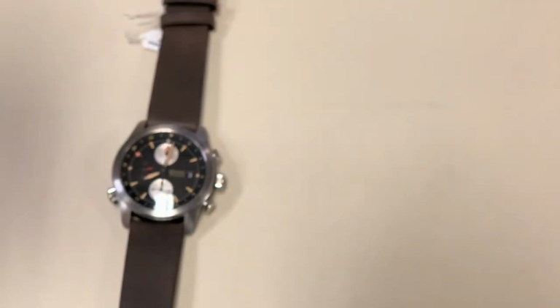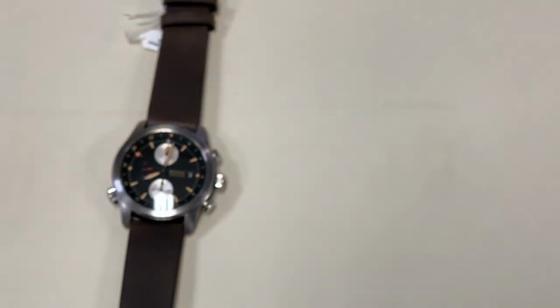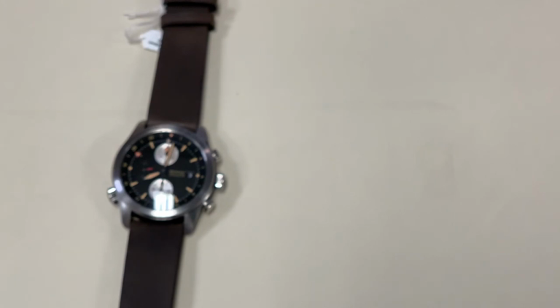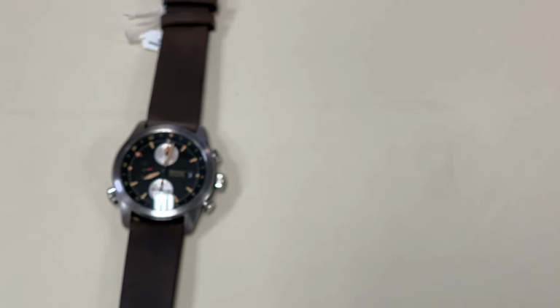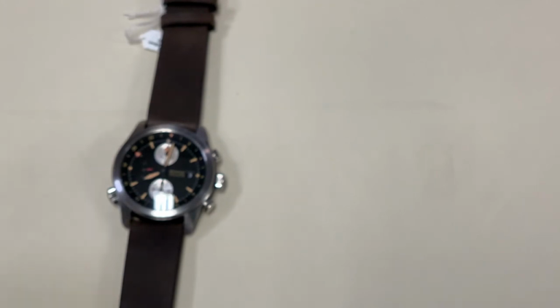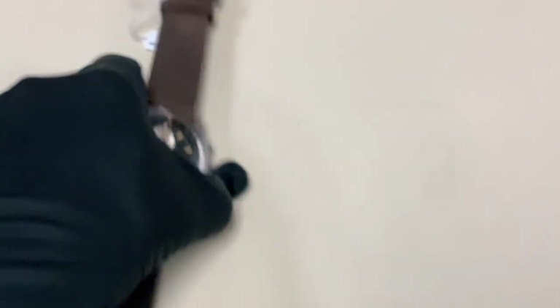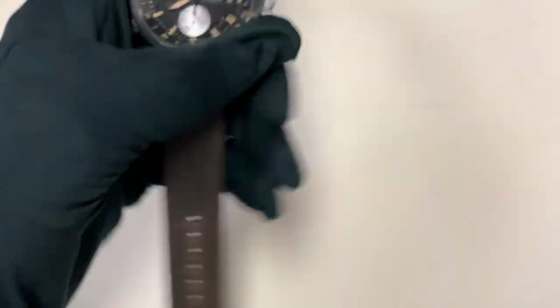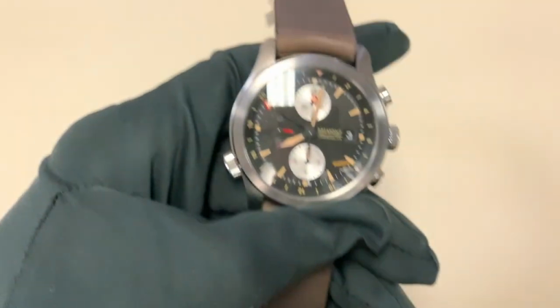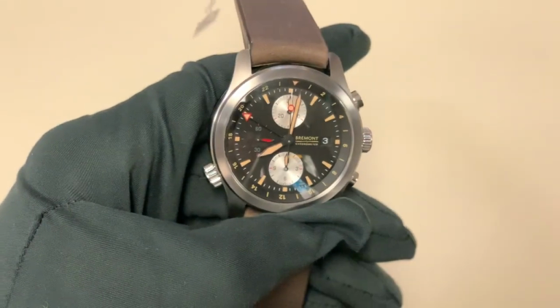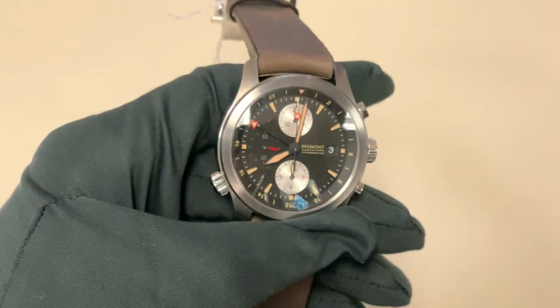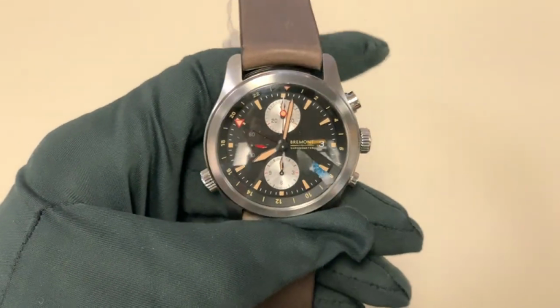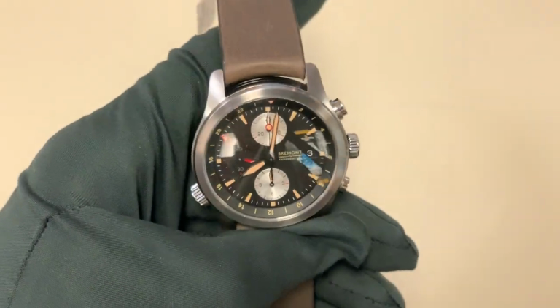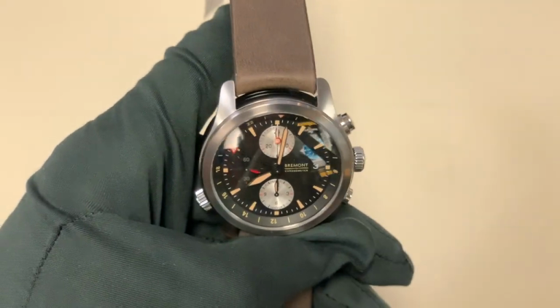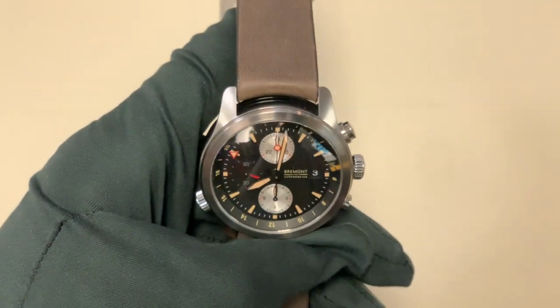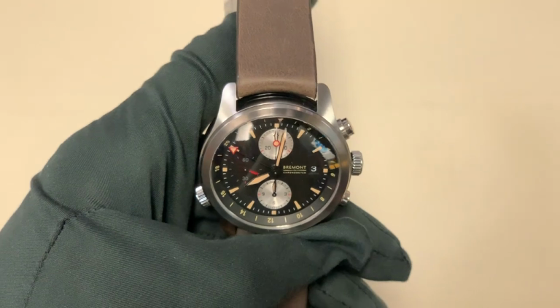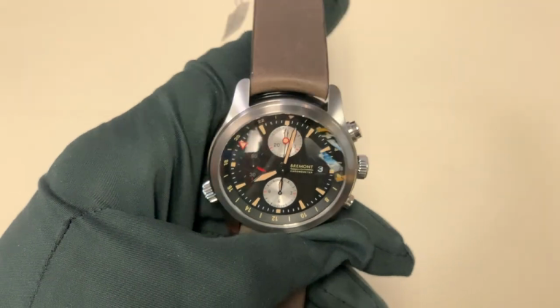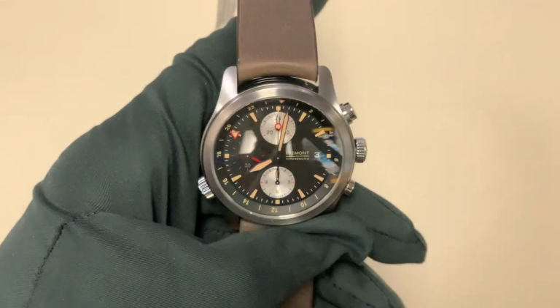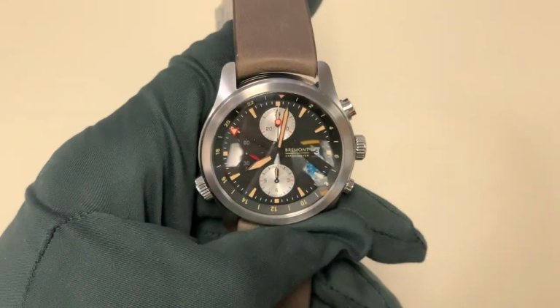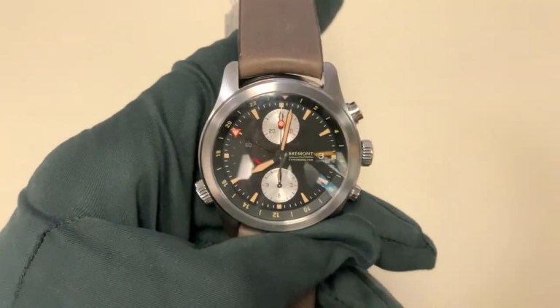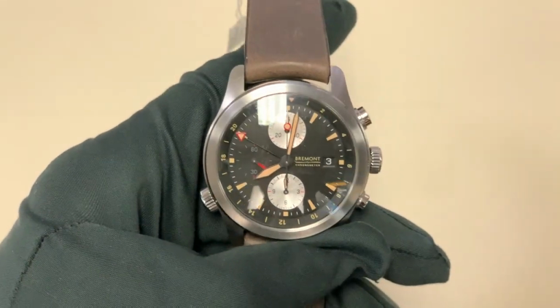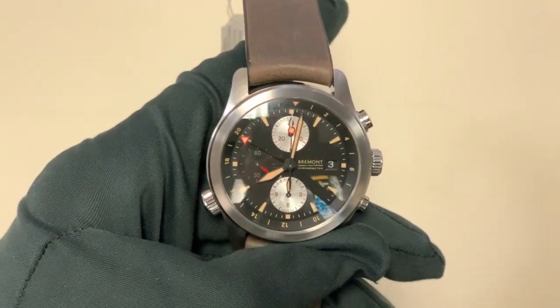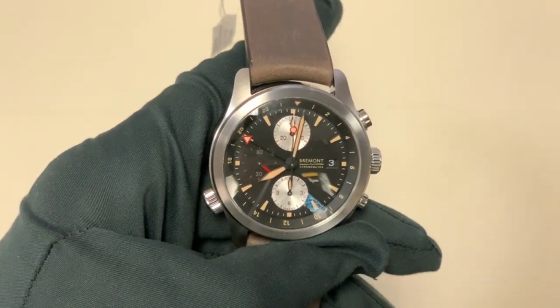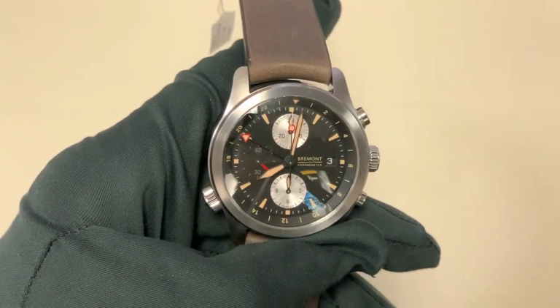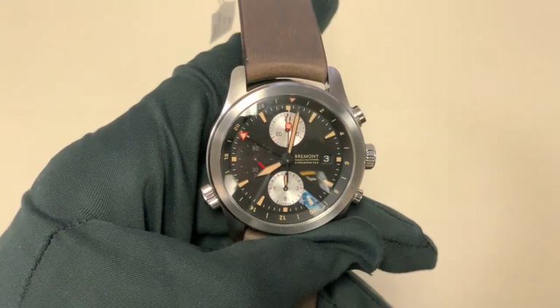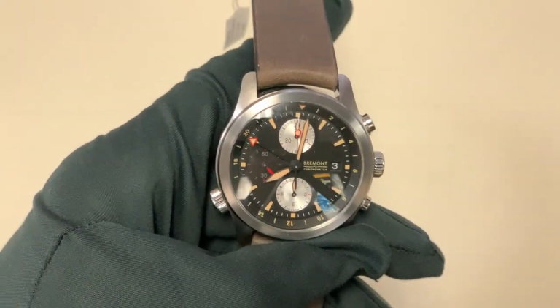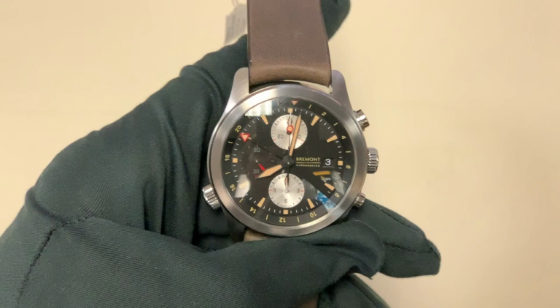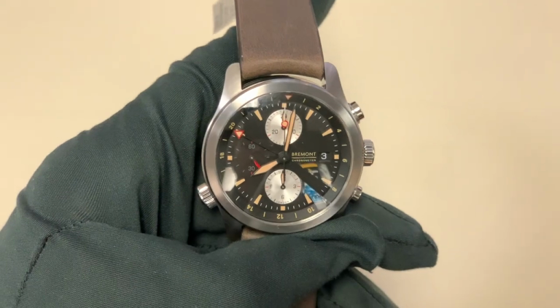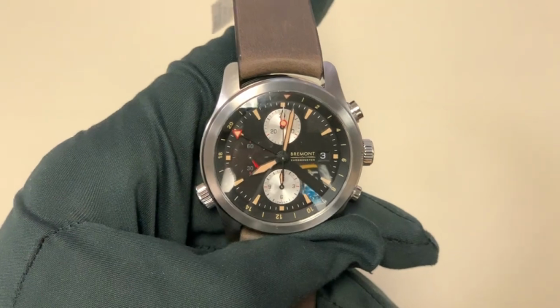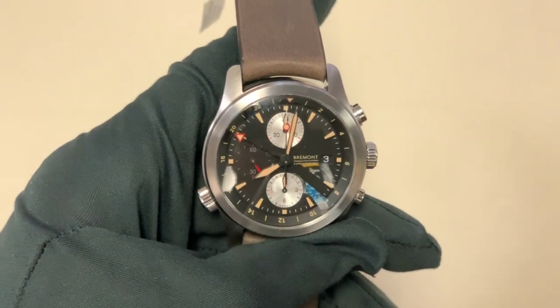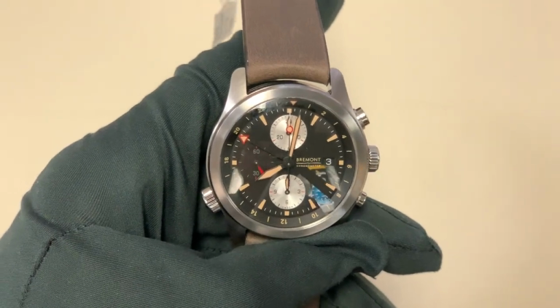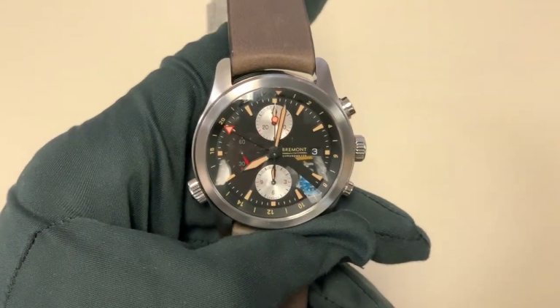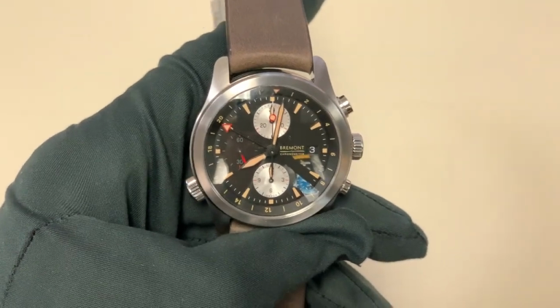So now let's move on to the rest of this review. As I said, this is the Bremont Alt1-ZT-51, and we're here at Continental Diamond in St. Louis Park where this watch is available on sale brand new for $6,095.